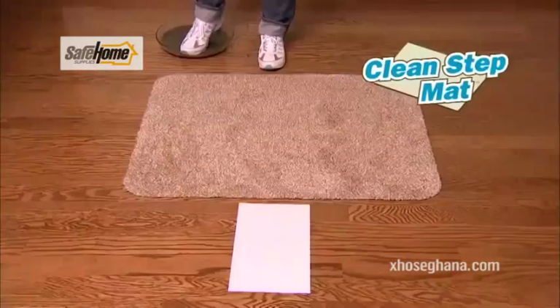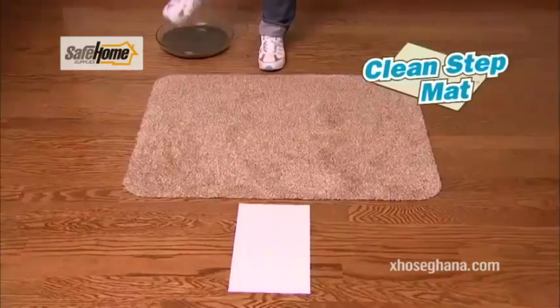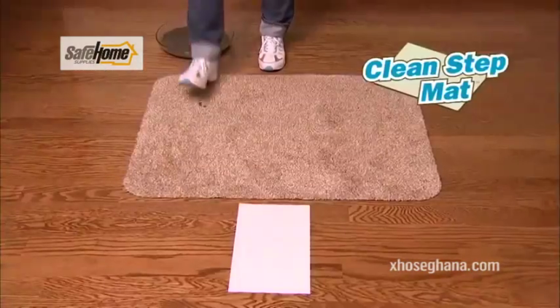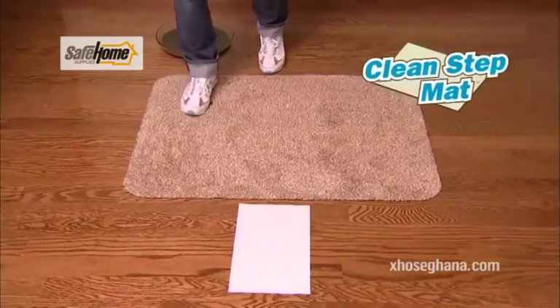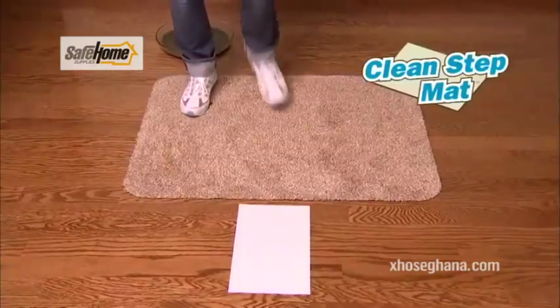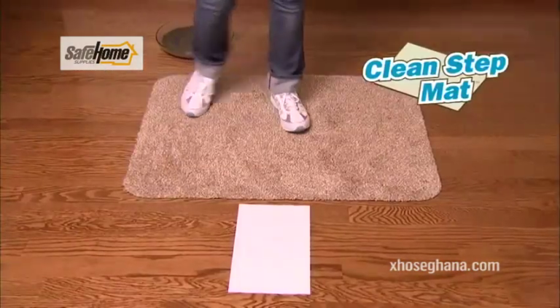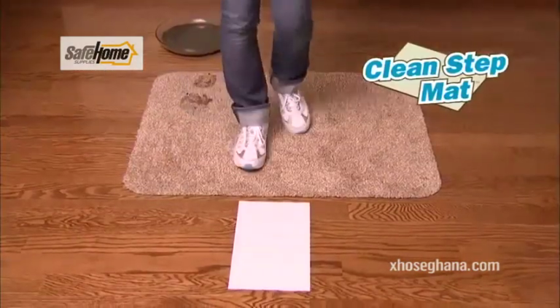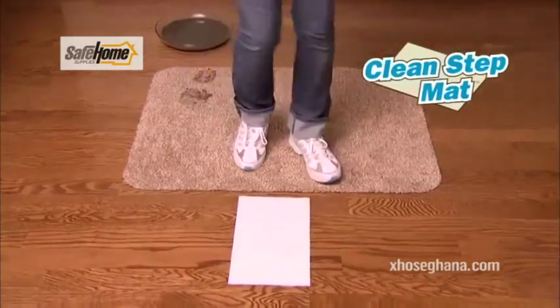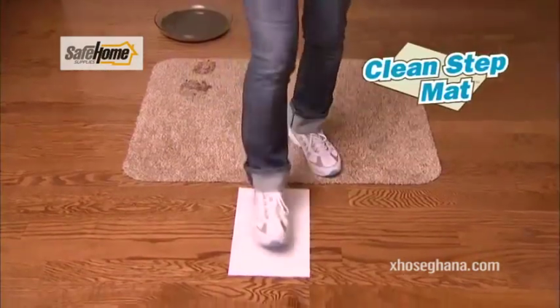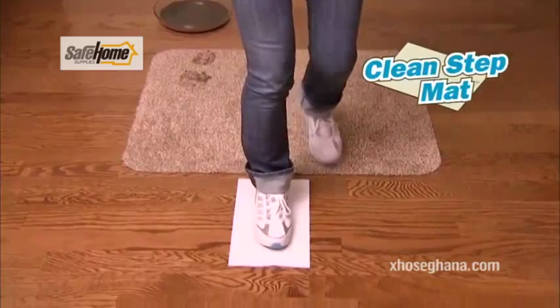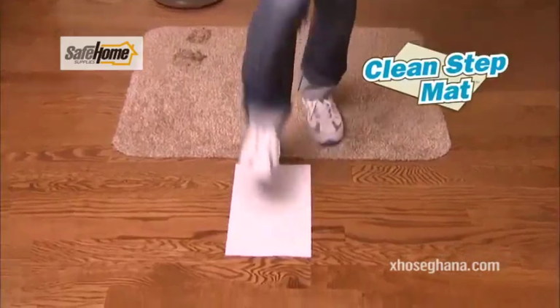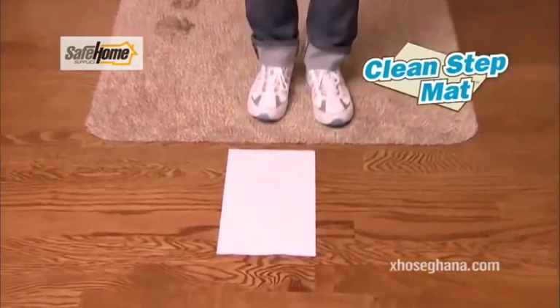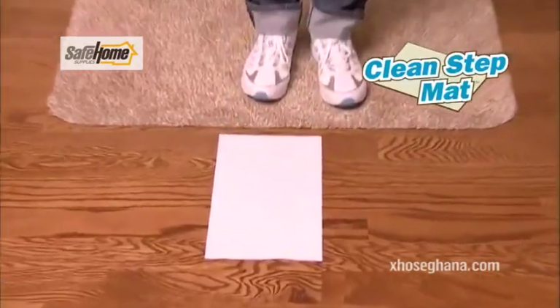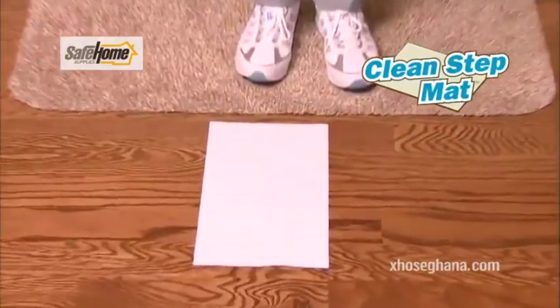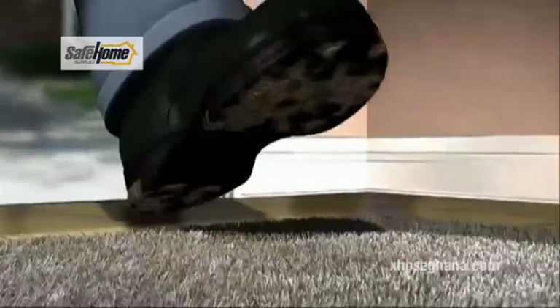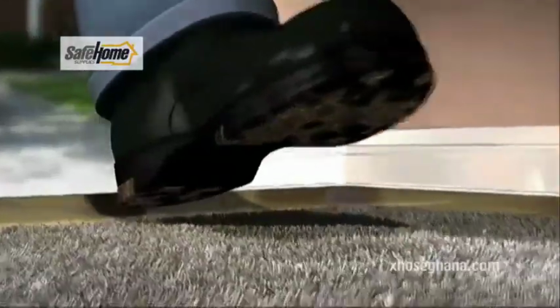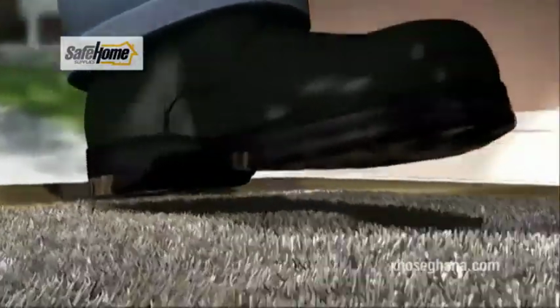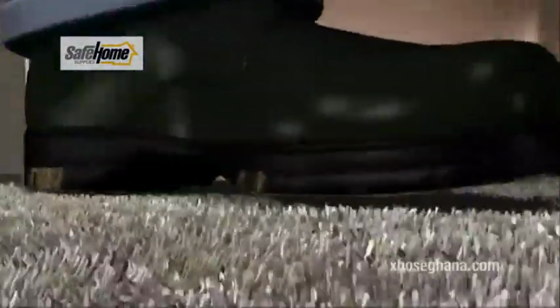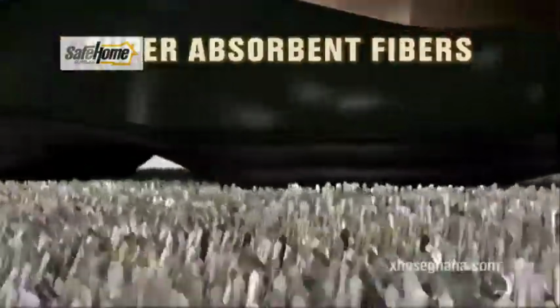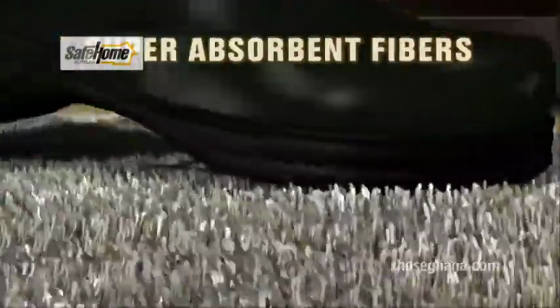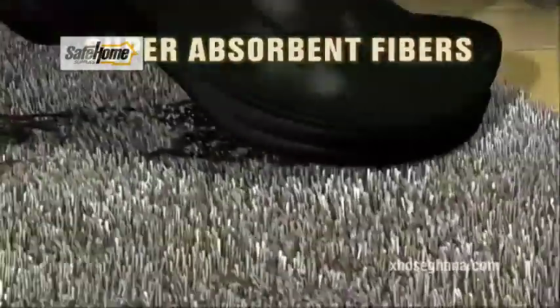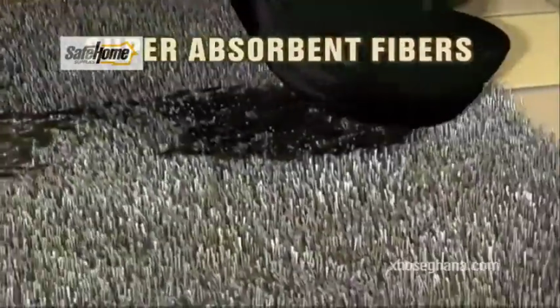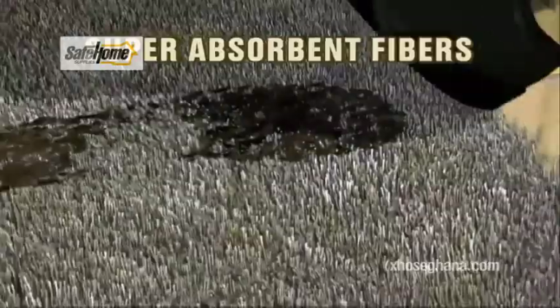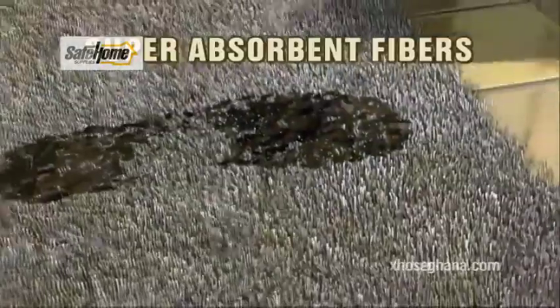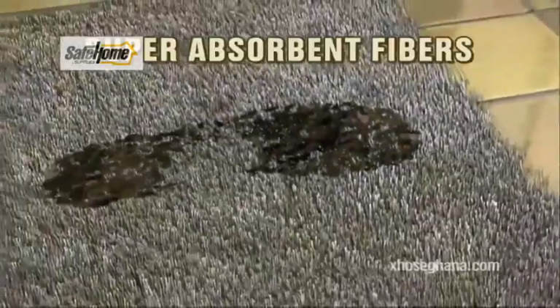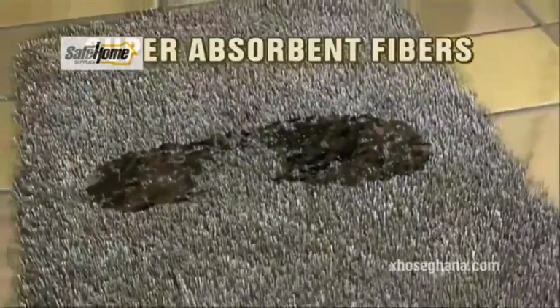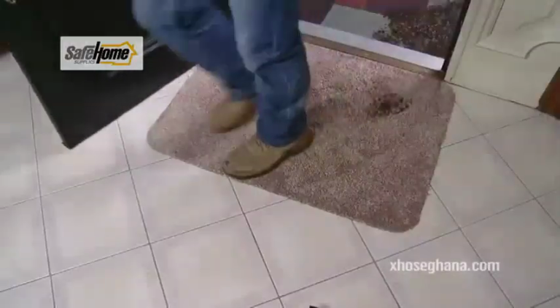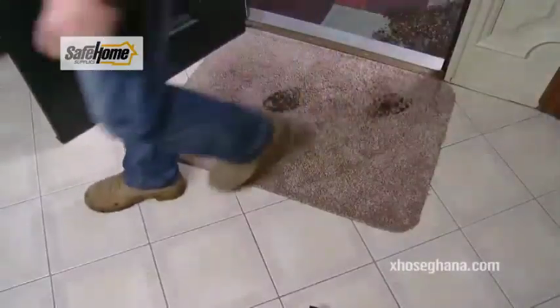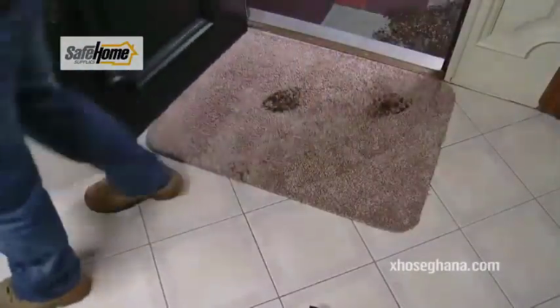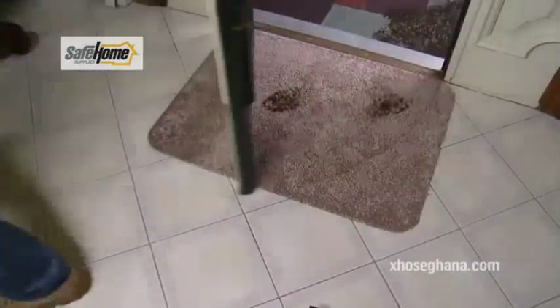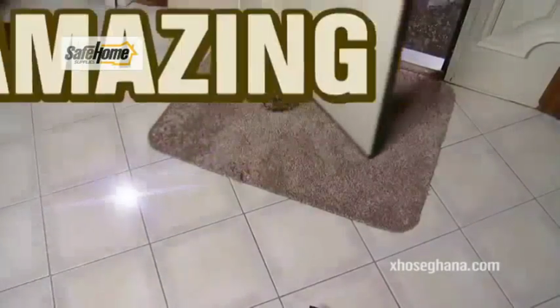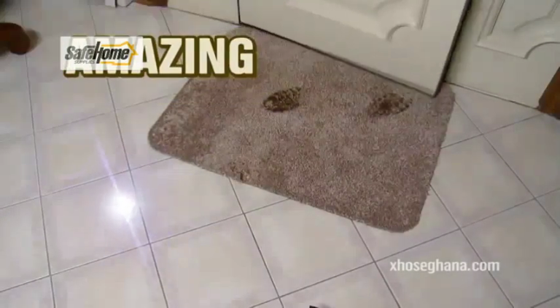Then we stepped in mud and onto the CleanStep Mat. It traps mud and dirt like a magnet. Incredible! The secret is CleanStep's super-absorbent fibers that trap the dirt and water from shoes instantly. You don't even need to wipe your feet. Amazing!